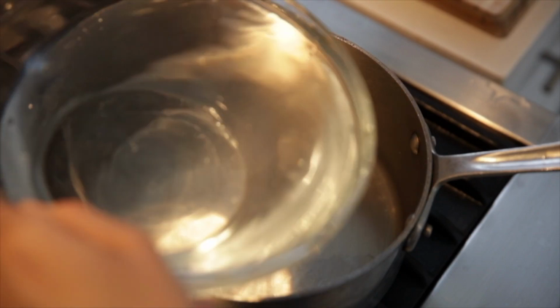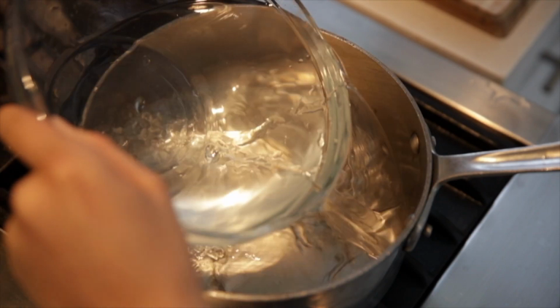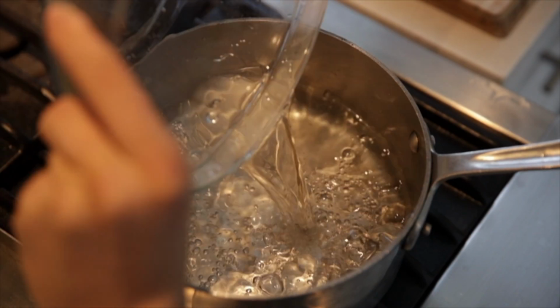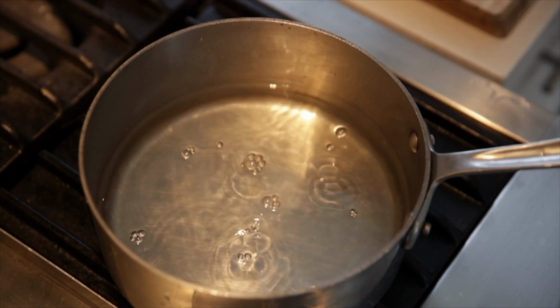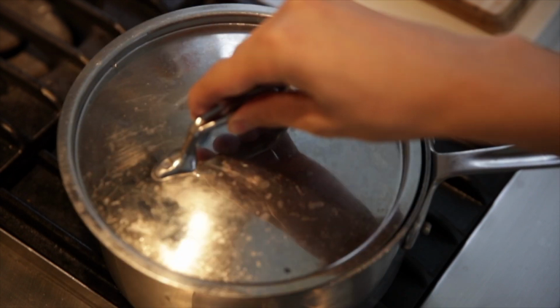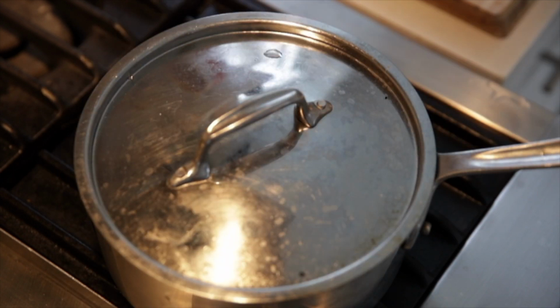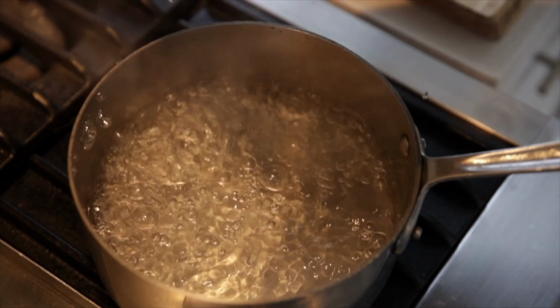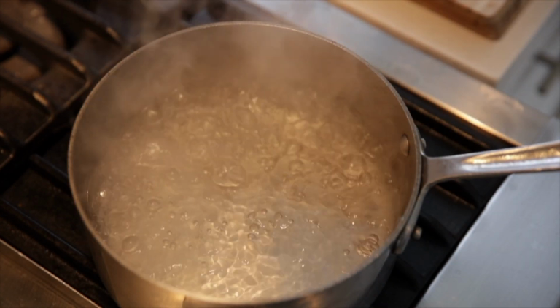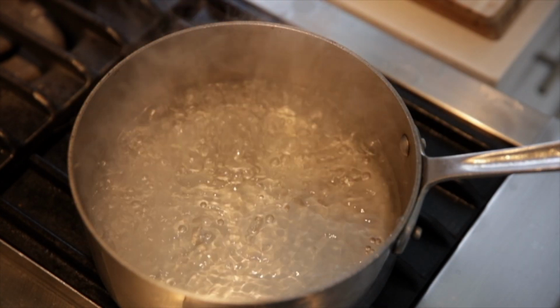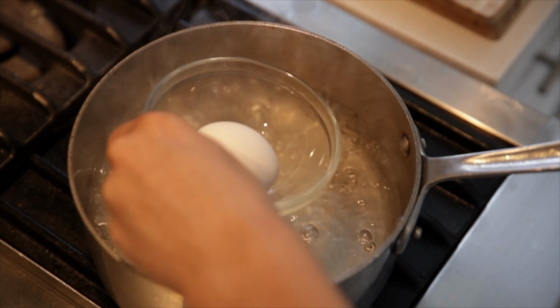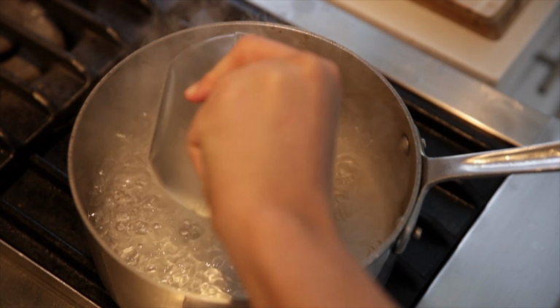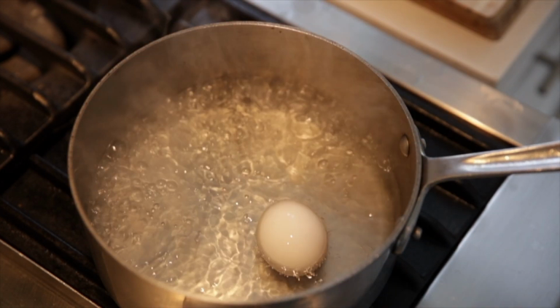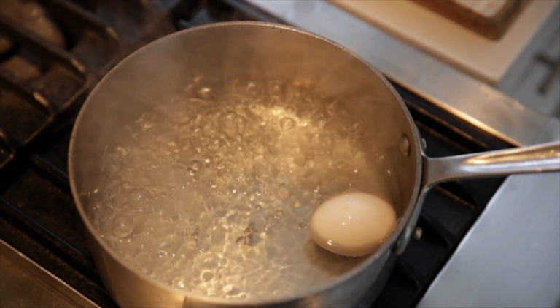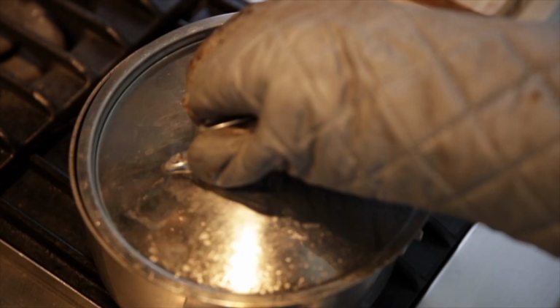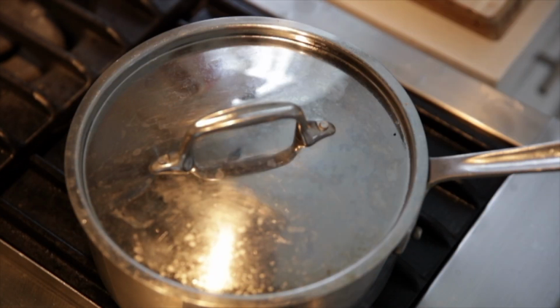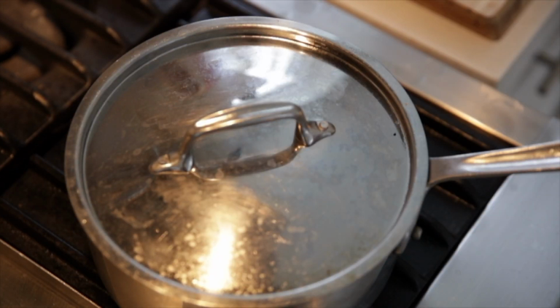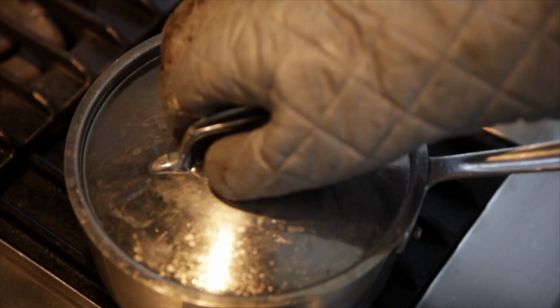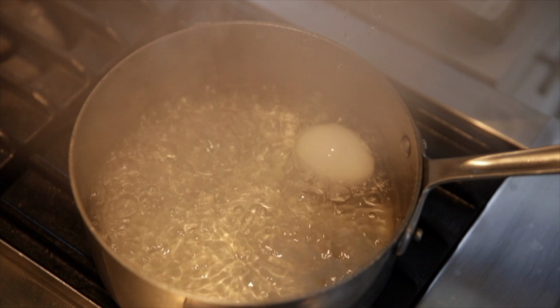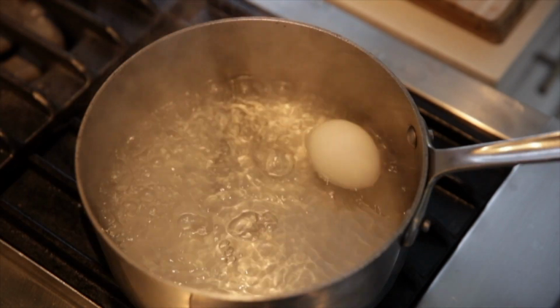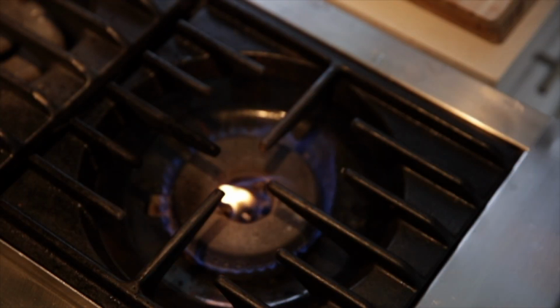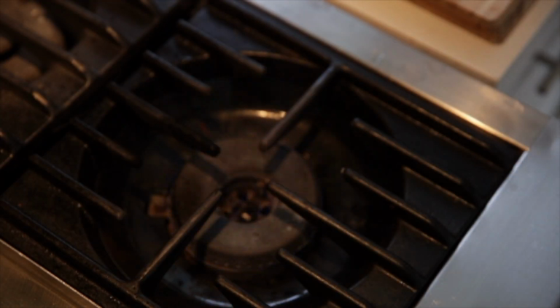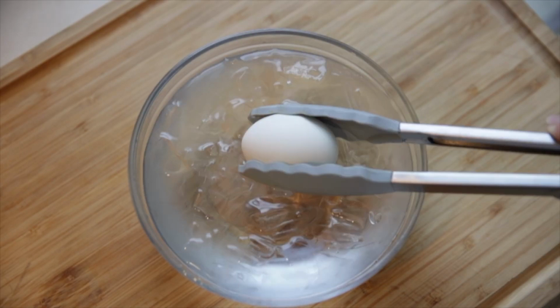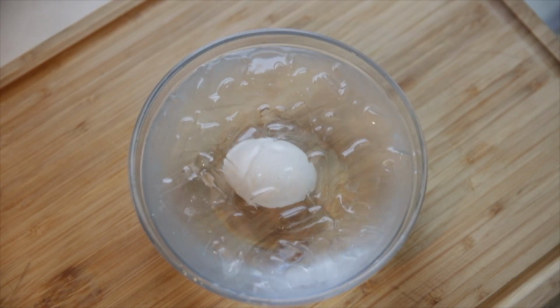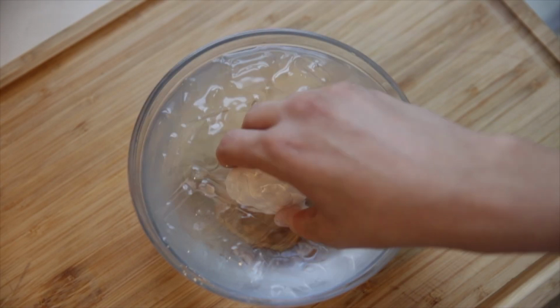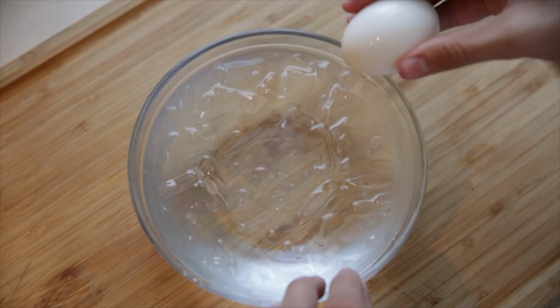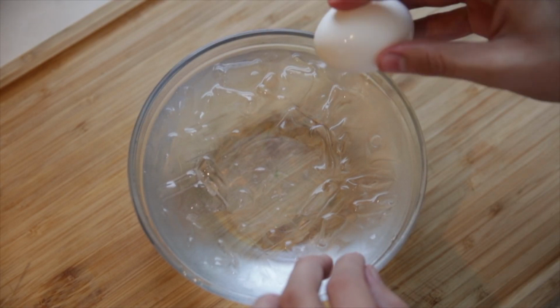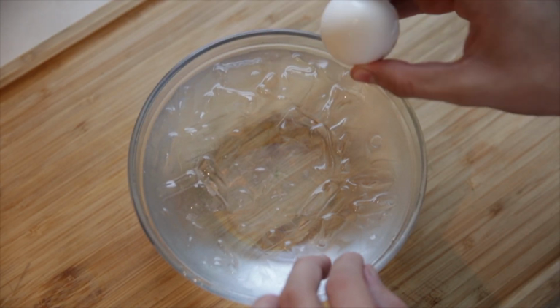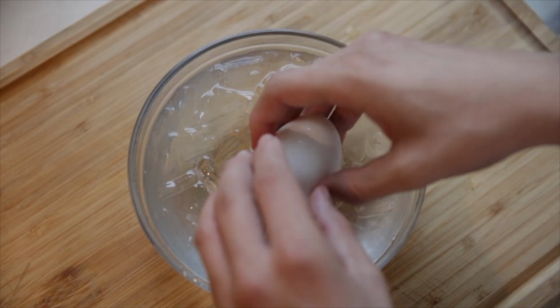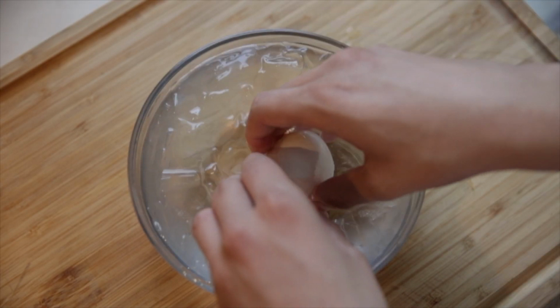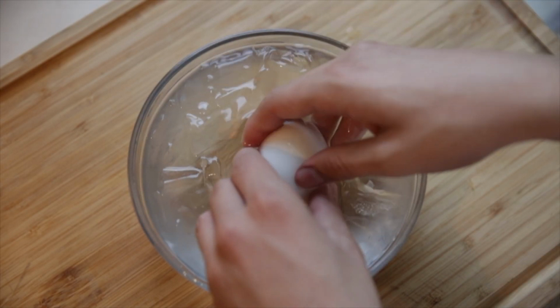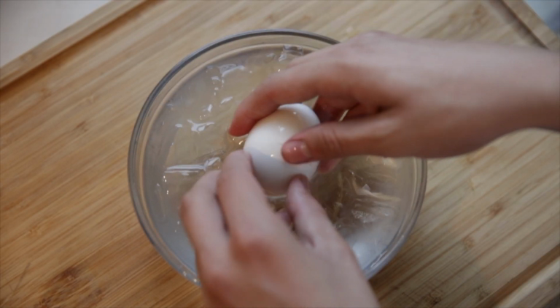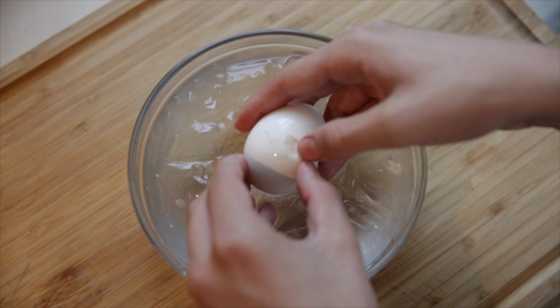From now on, we're going to start soft boiling our eggs. For this, just bring a pot of water to boil, cover, and cook your egg for six and a half minutes. Make sure to have a bowl of ice water on standby so you can peel your egg as soon as possible.